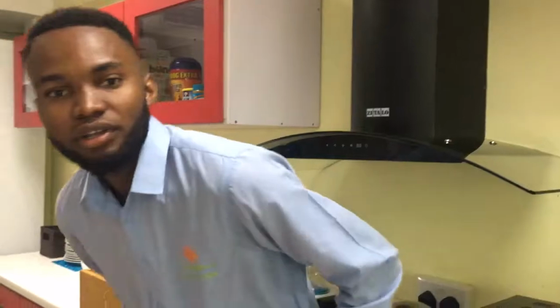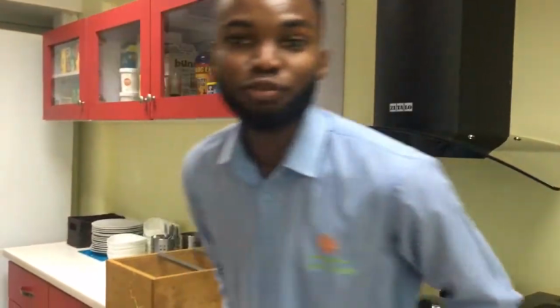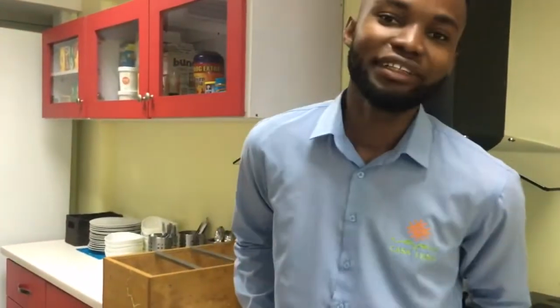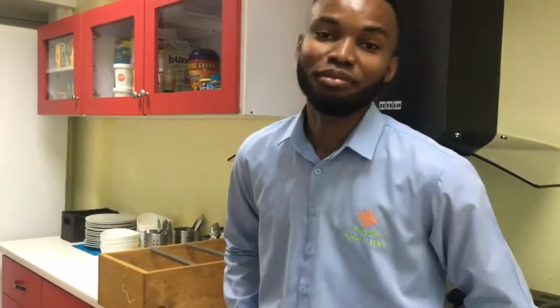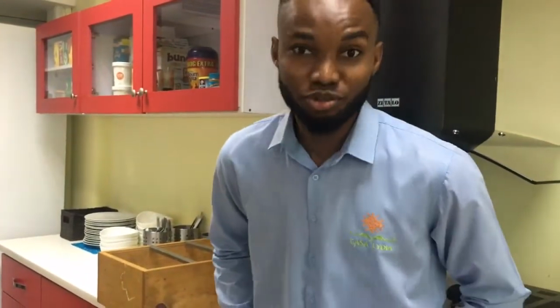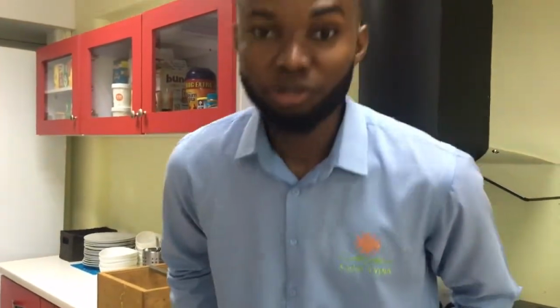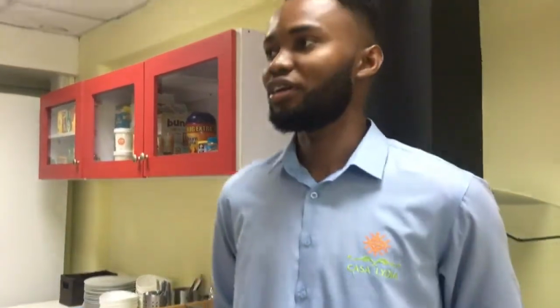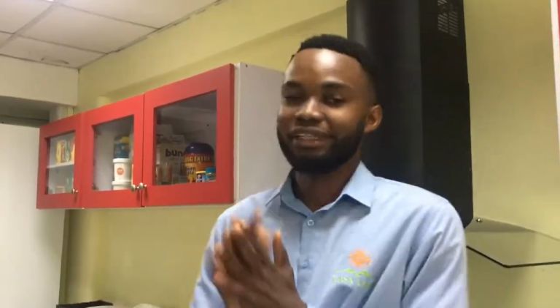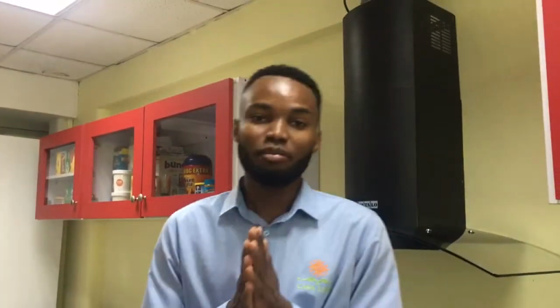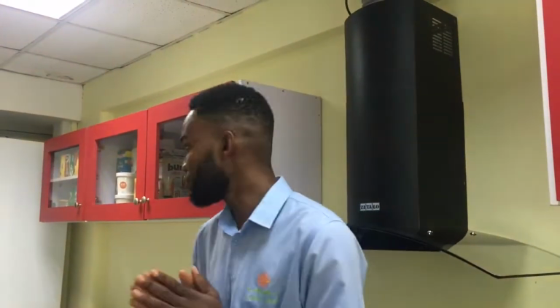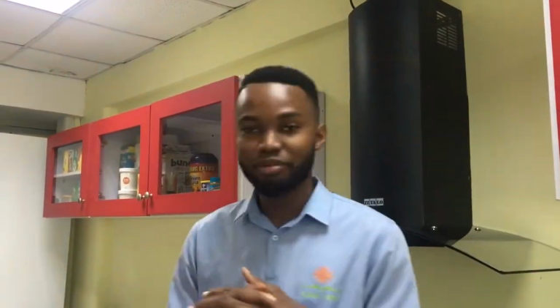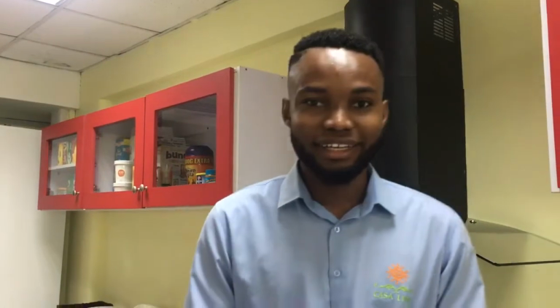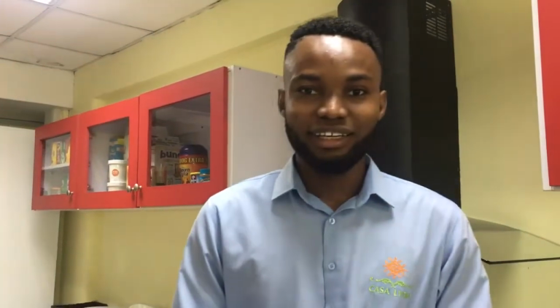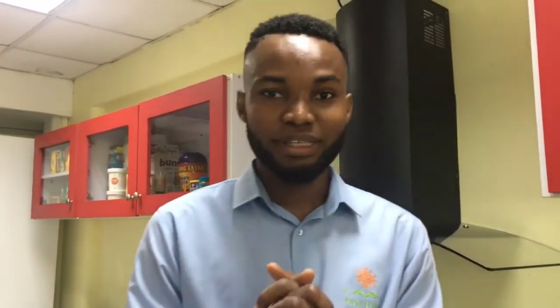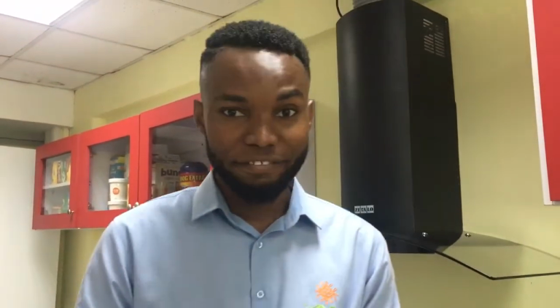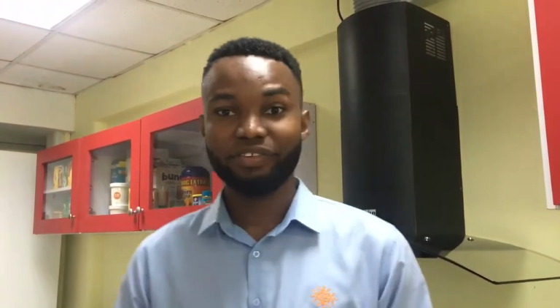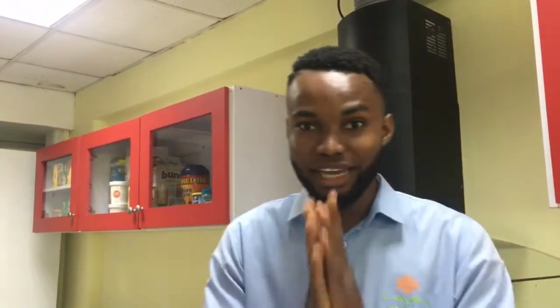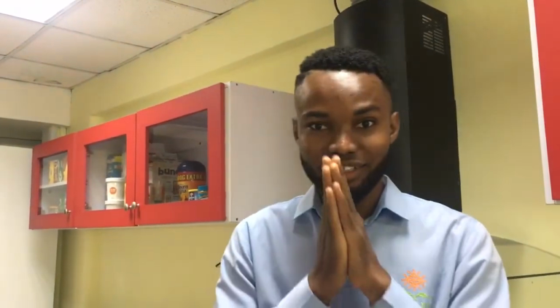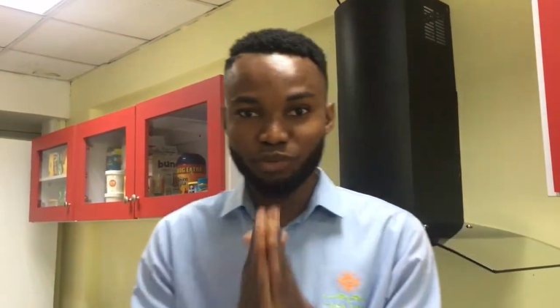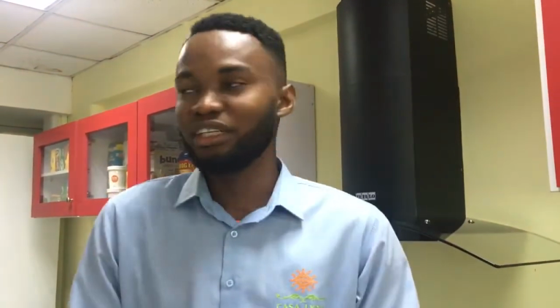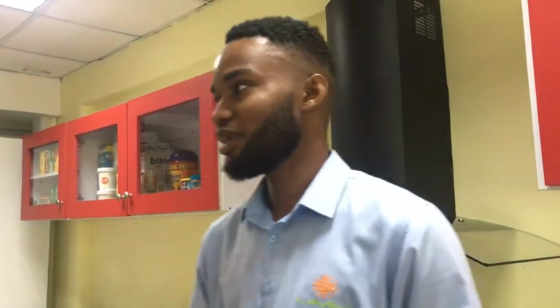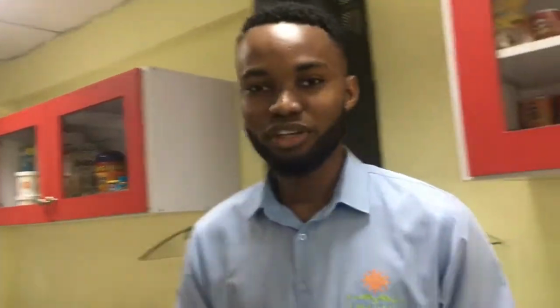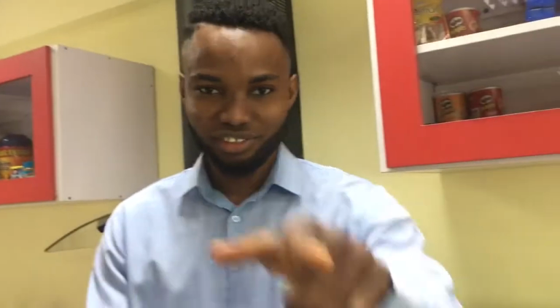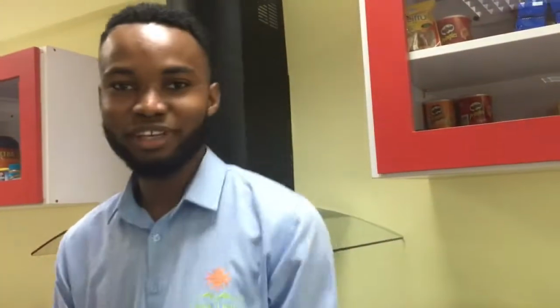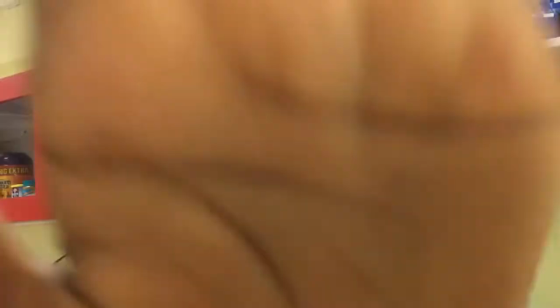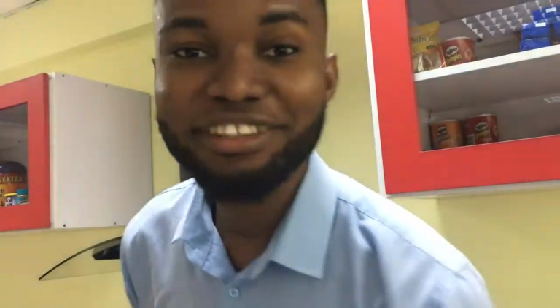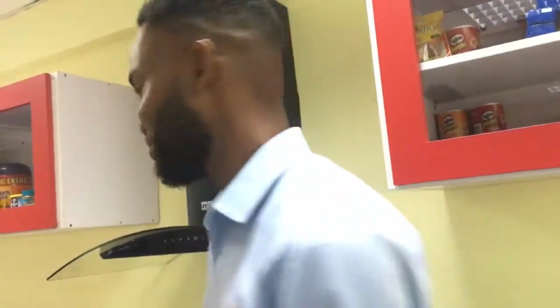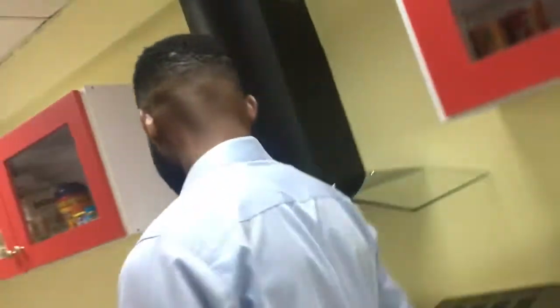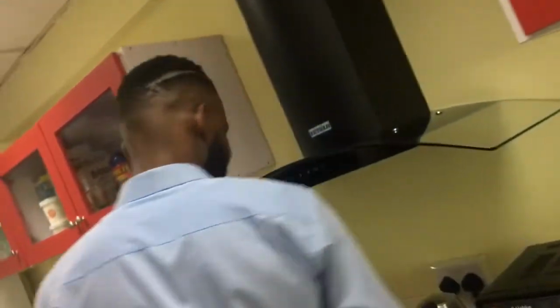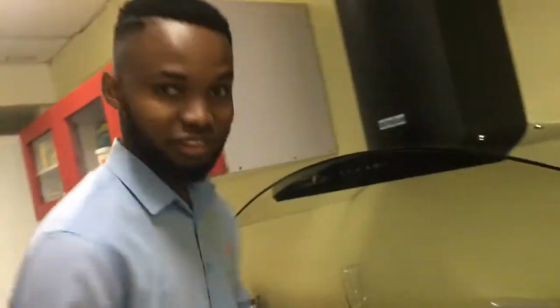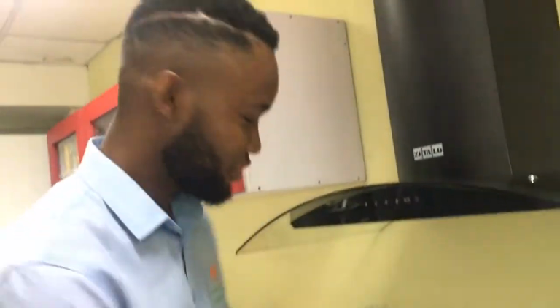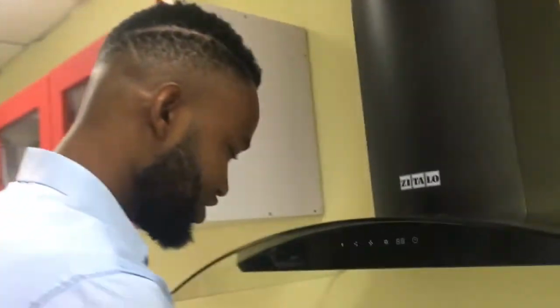Good morning! Today I'll be teaching you how to make dispenser coffee — very nice and very sweet. As you watch, it'll be good. Let's go! First, this is your machine.